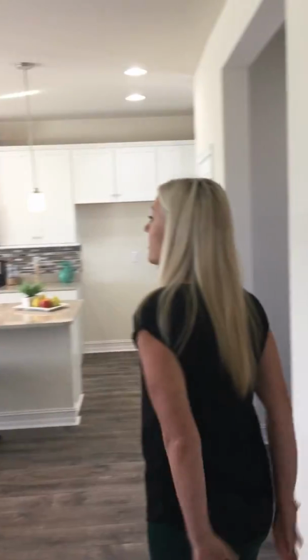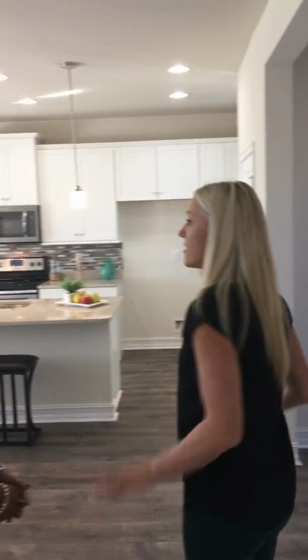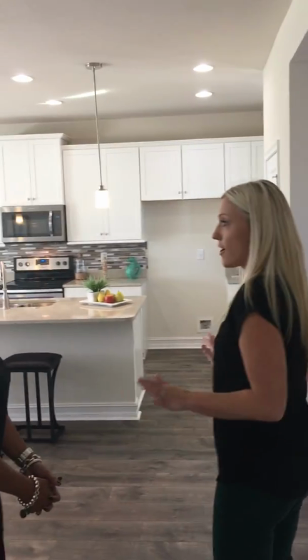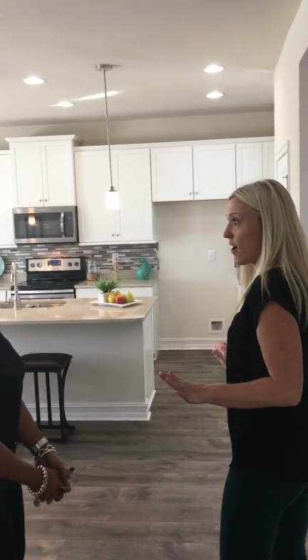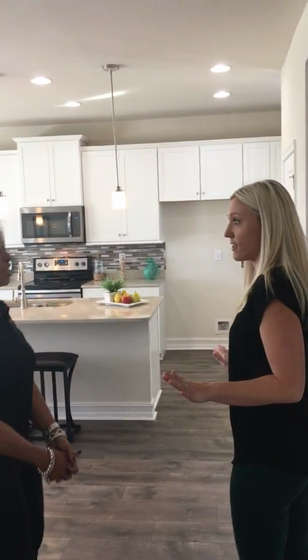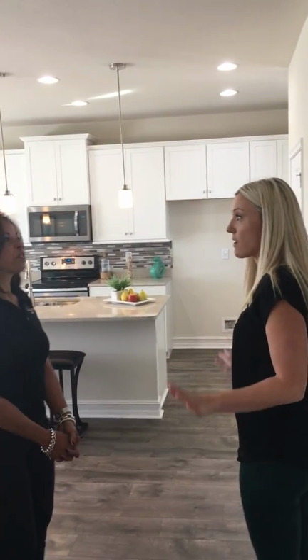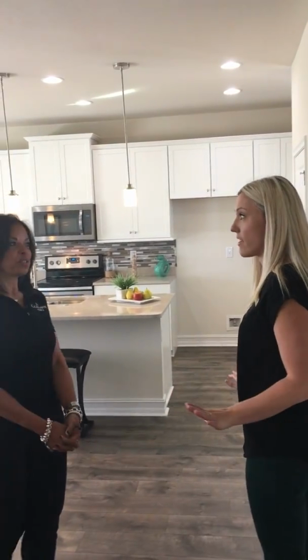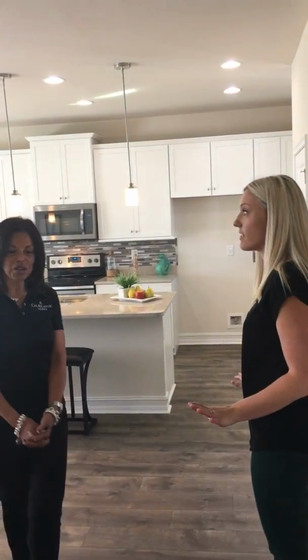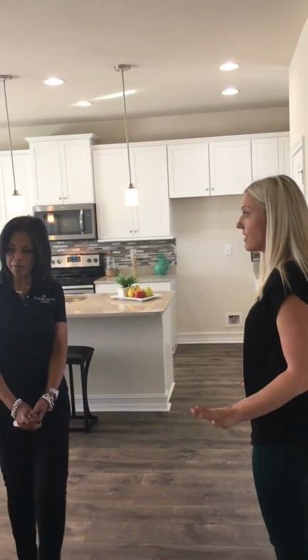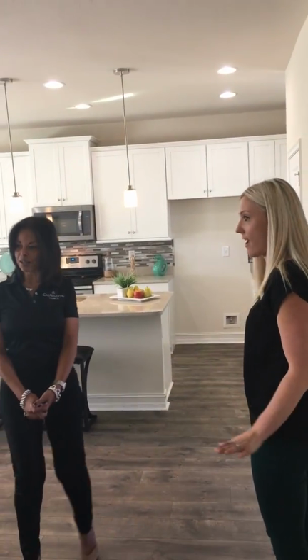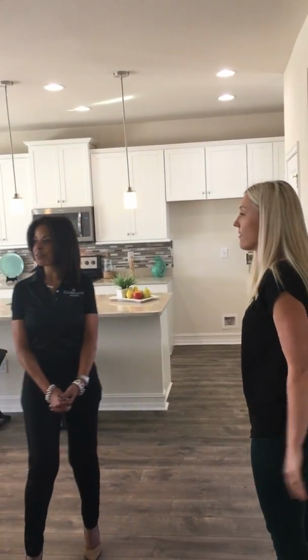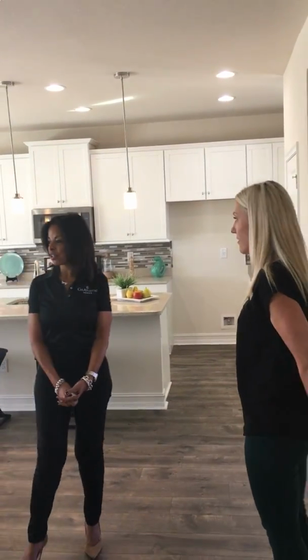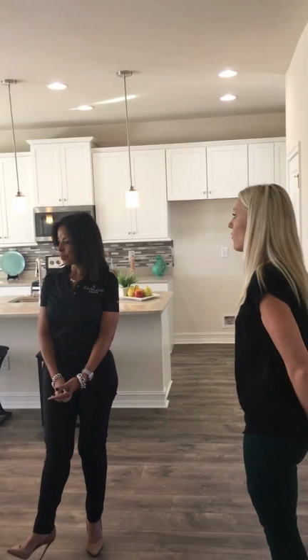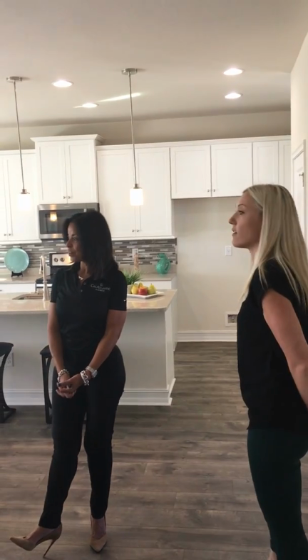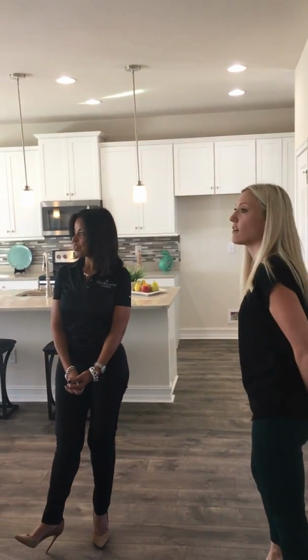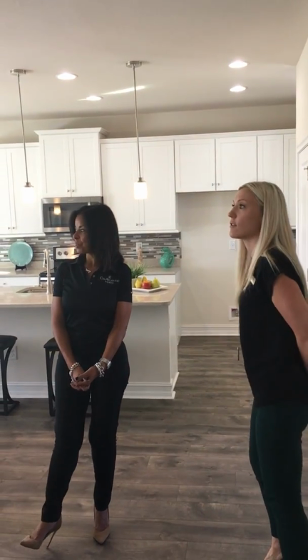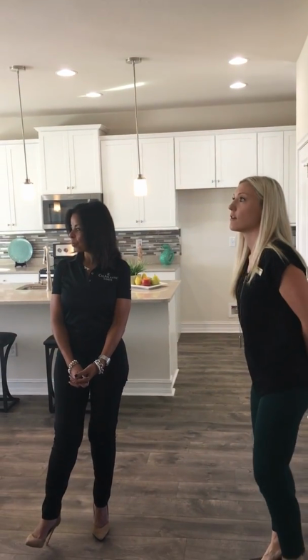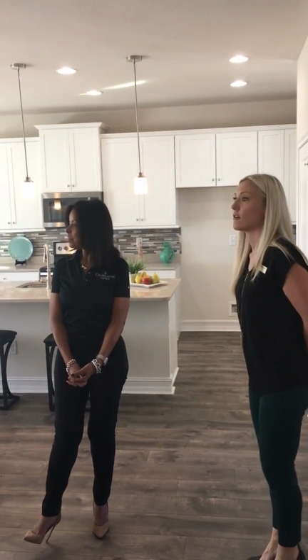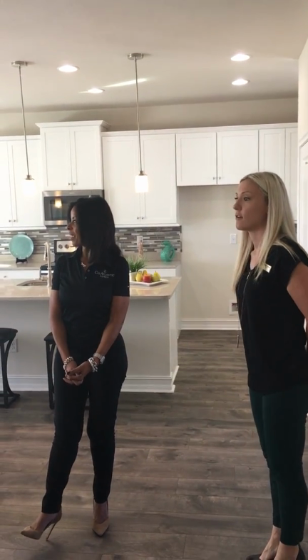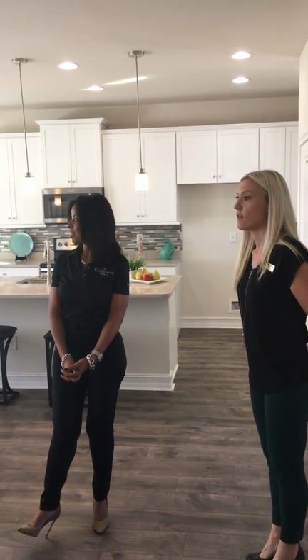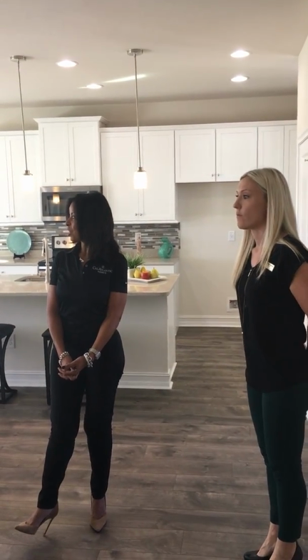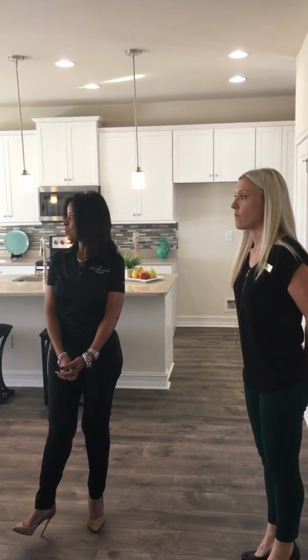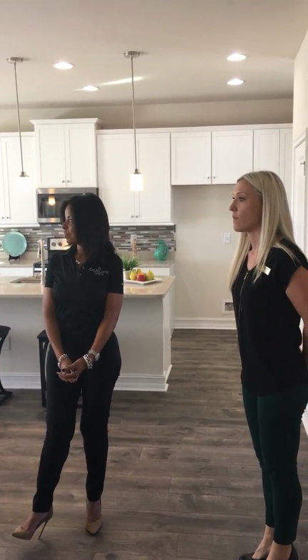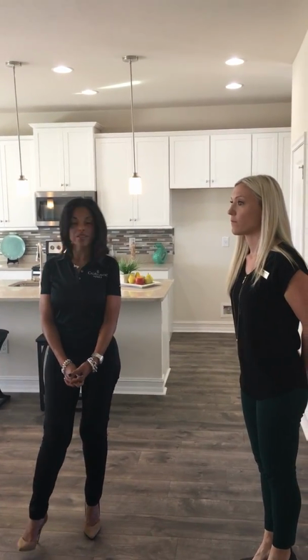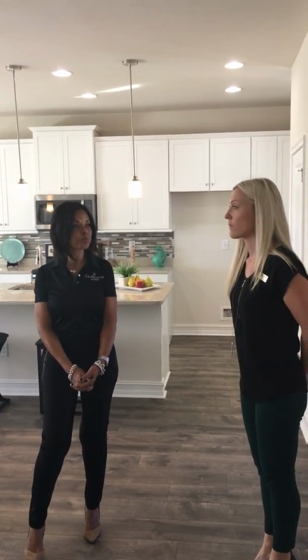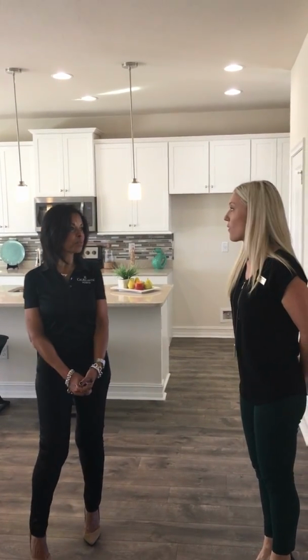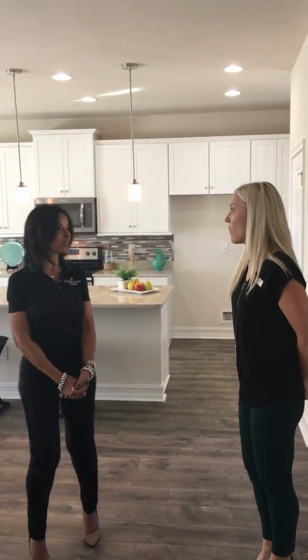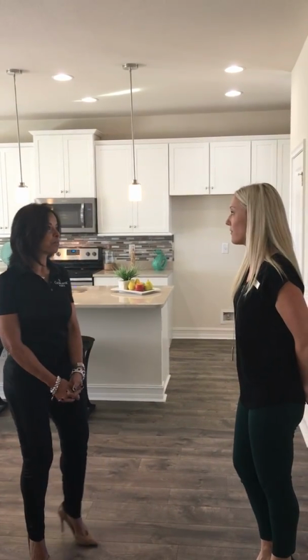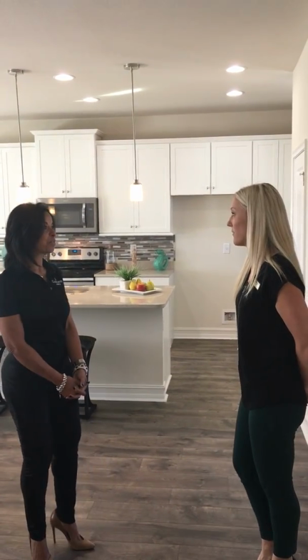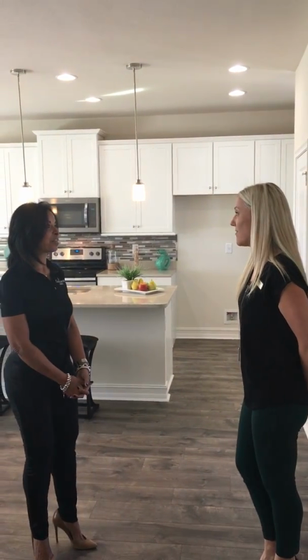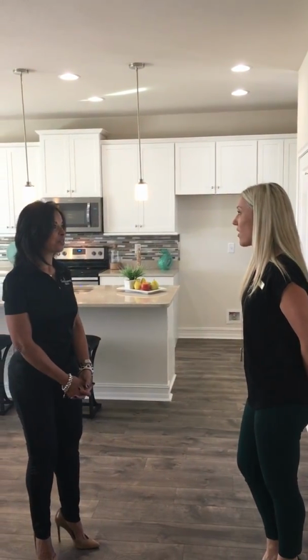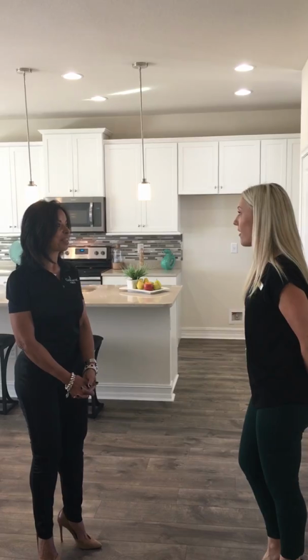So this is not a model — somebody can buy this today. This is one of our inventory homes, and yes, we are move-in ready. Turnkey.